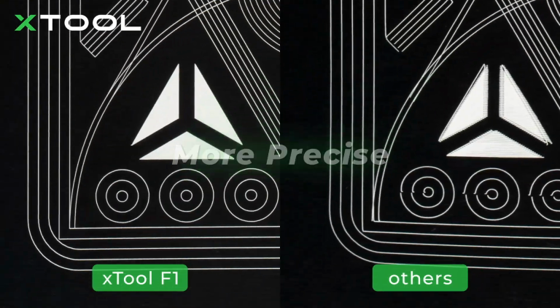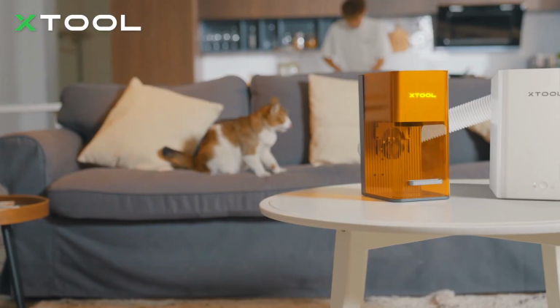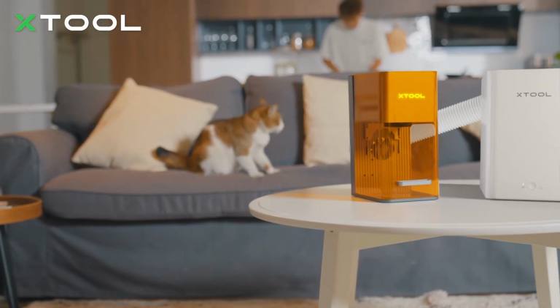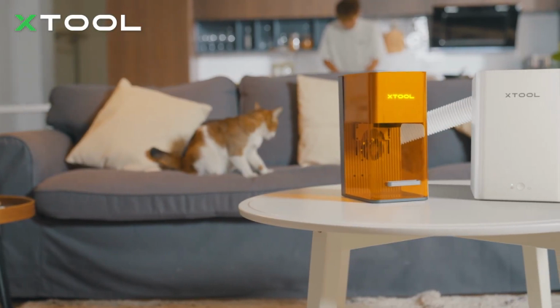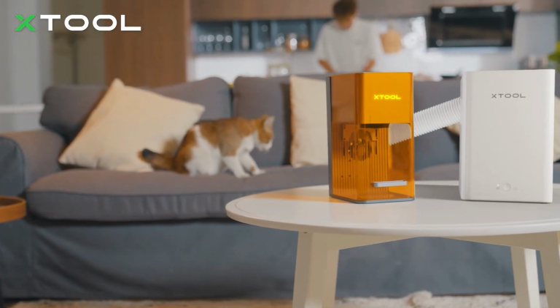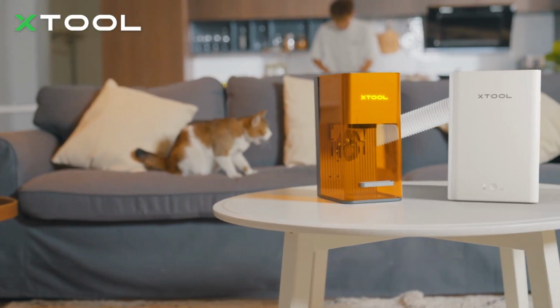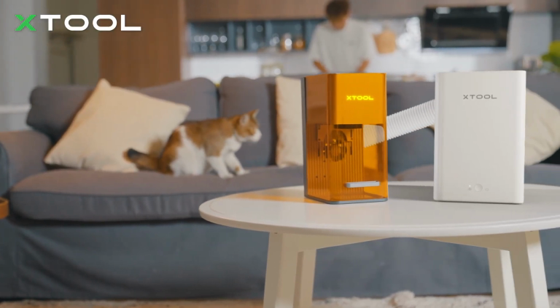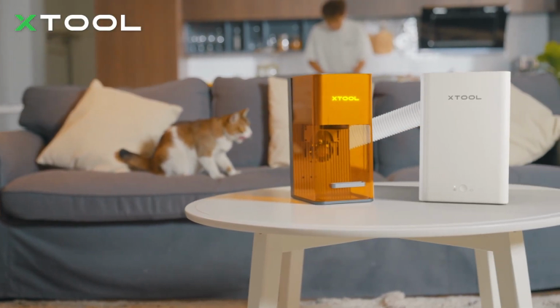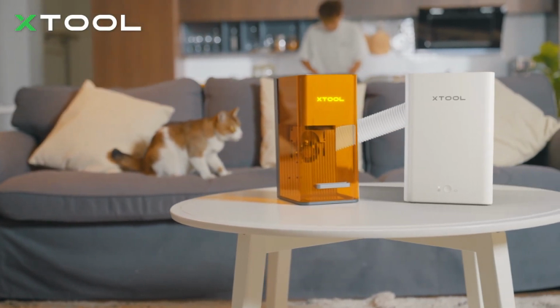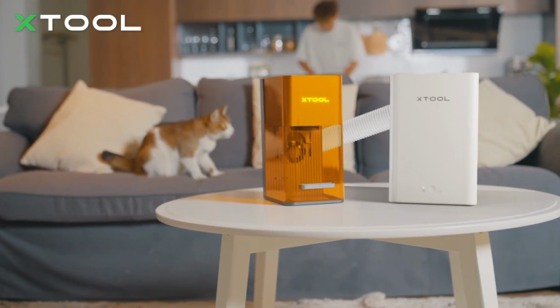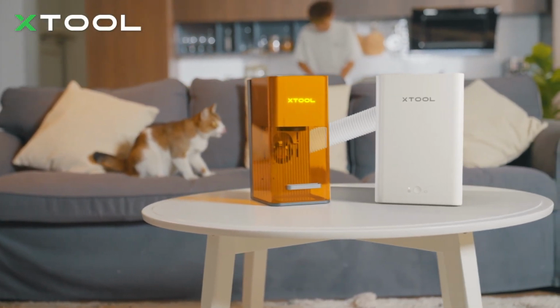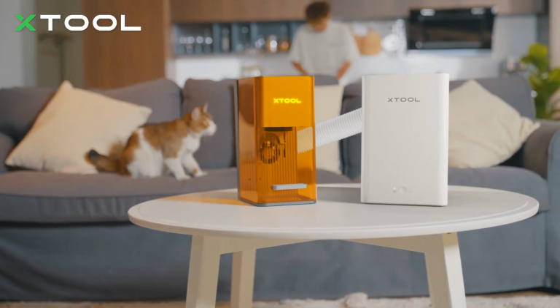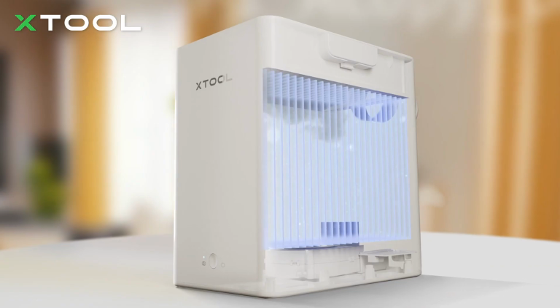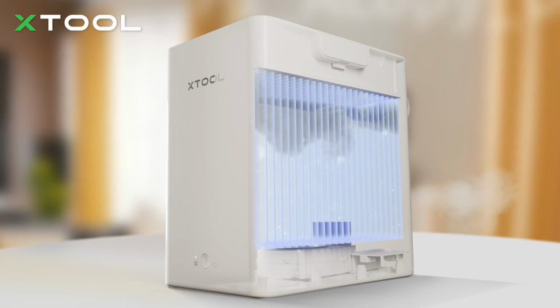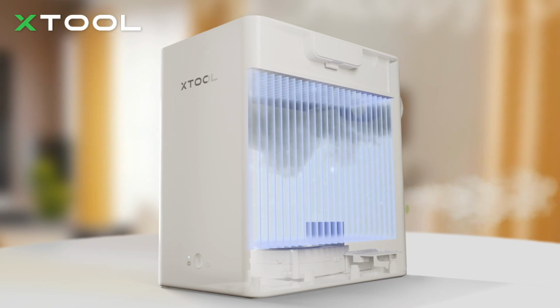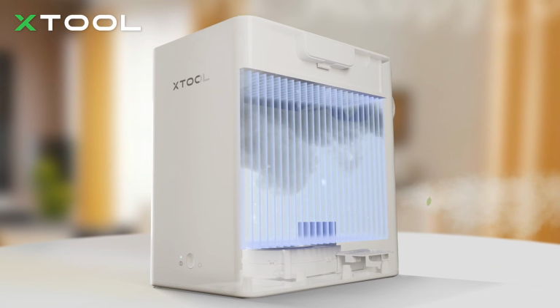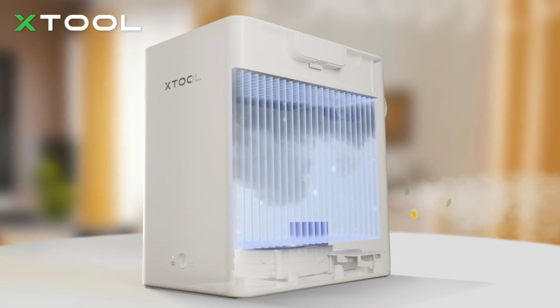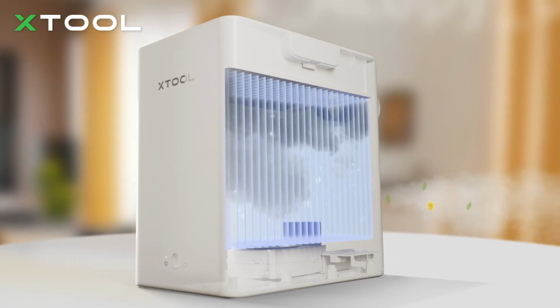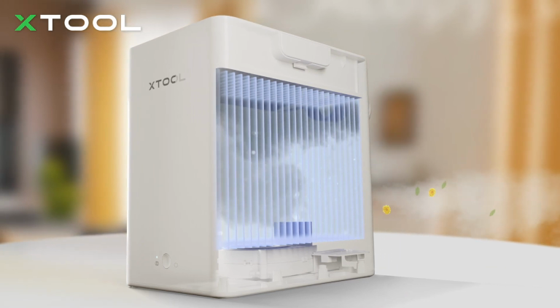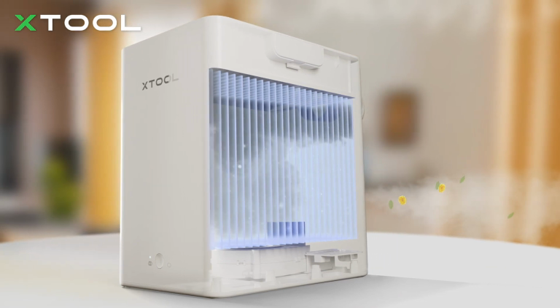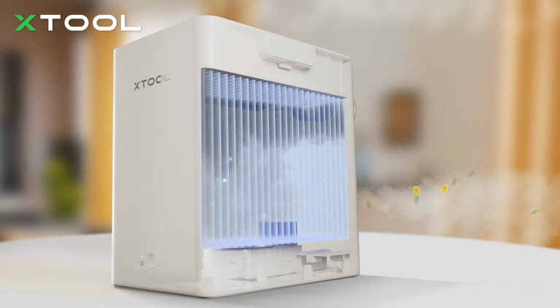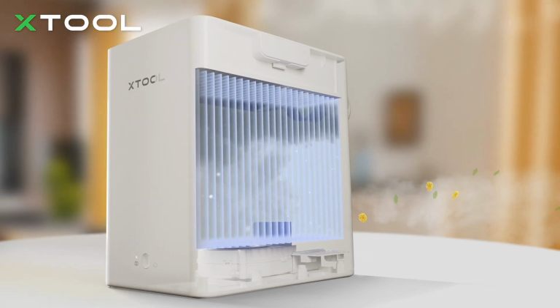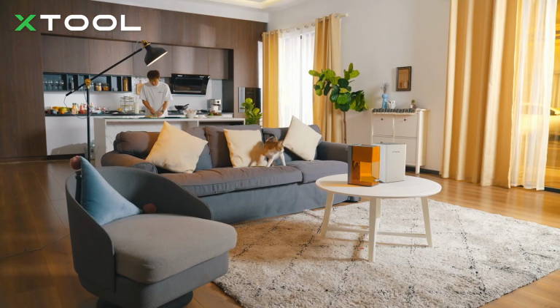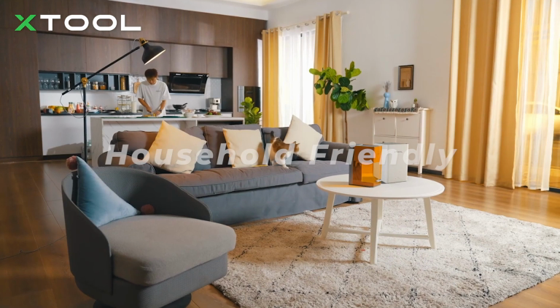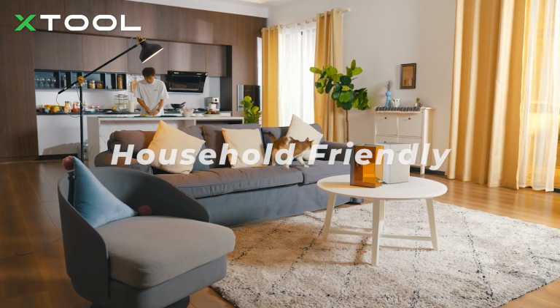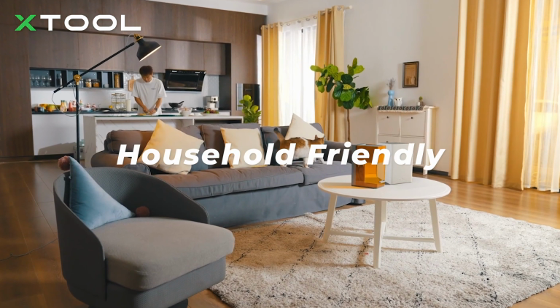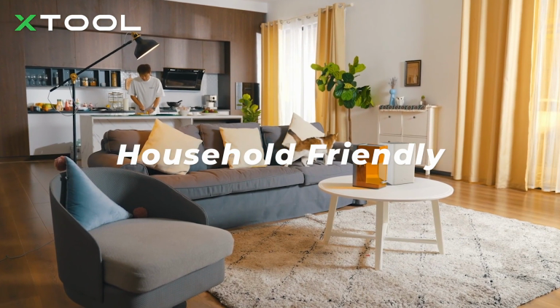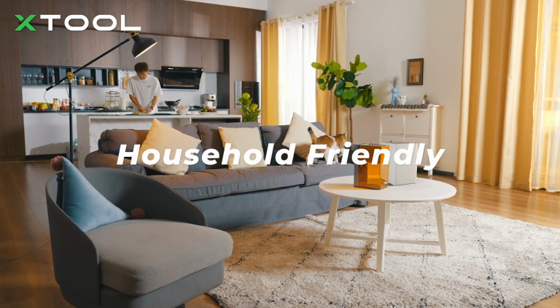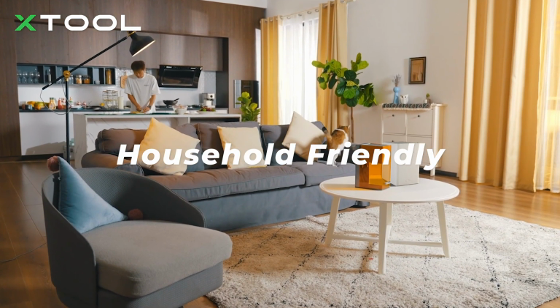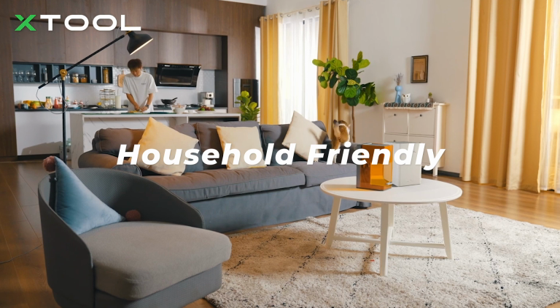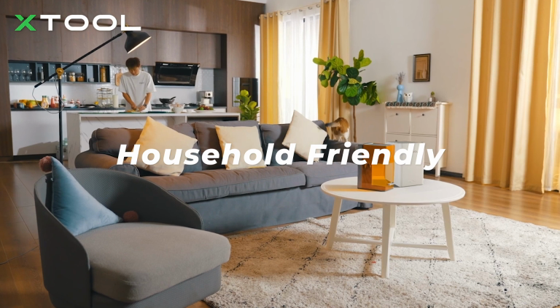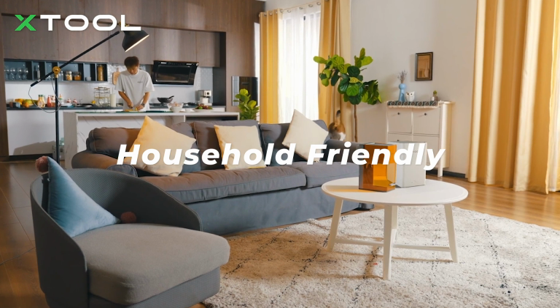To make it an indoor engraving machine, F1 features an enclosed design and is accompanied by a purifier, keeping you away from the smoke and smell issue out of engraving.